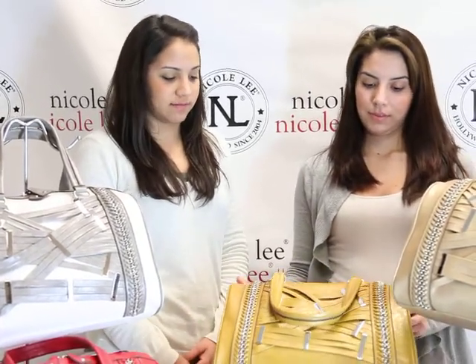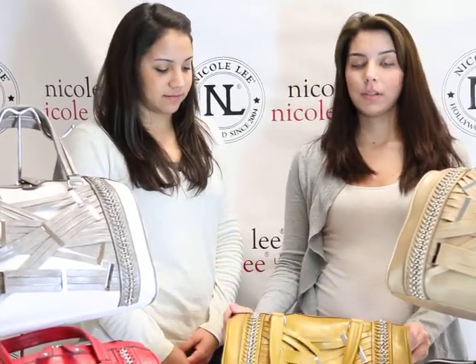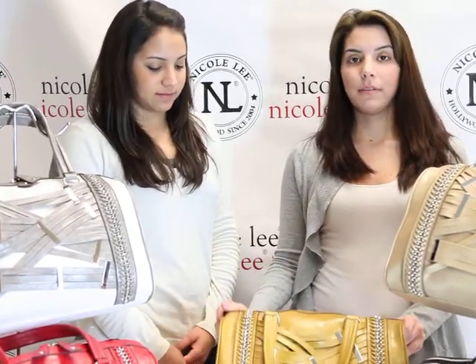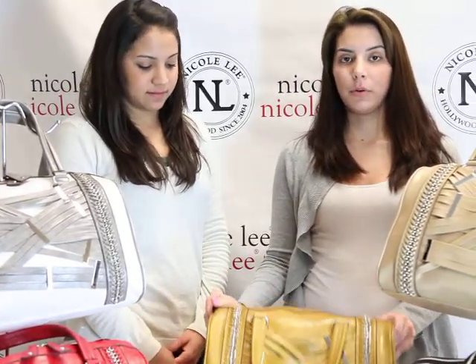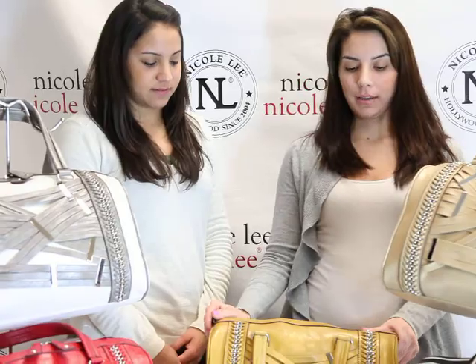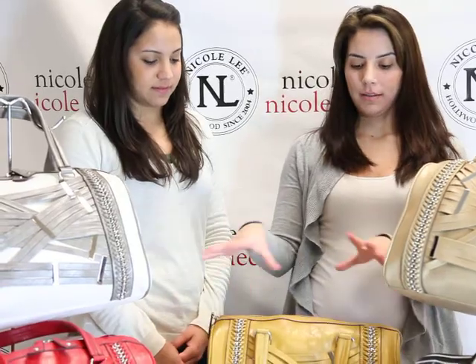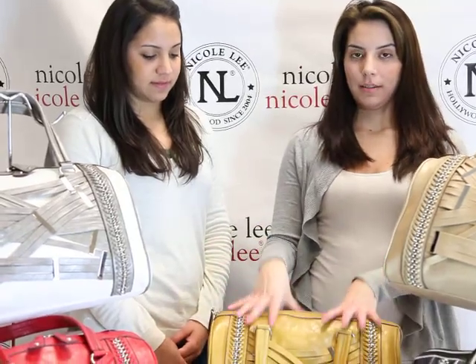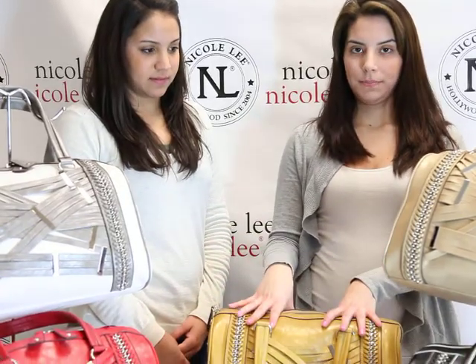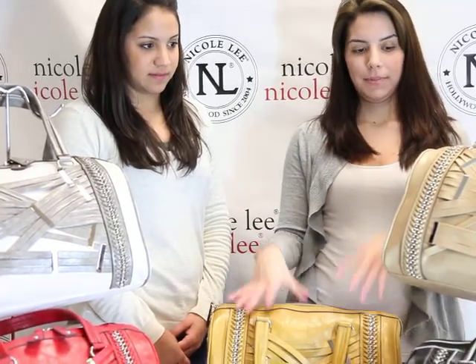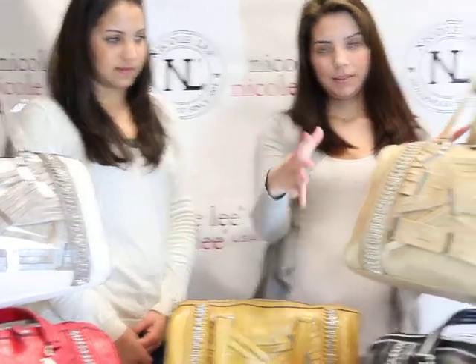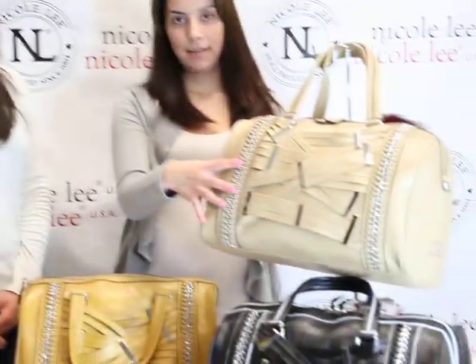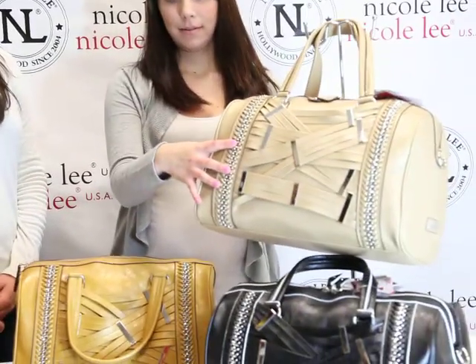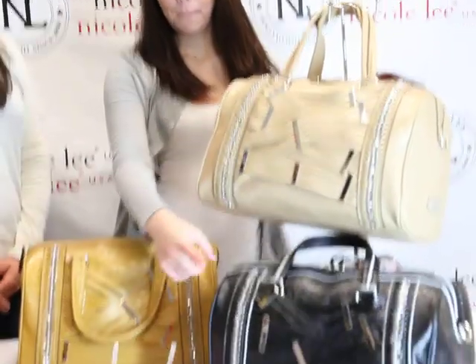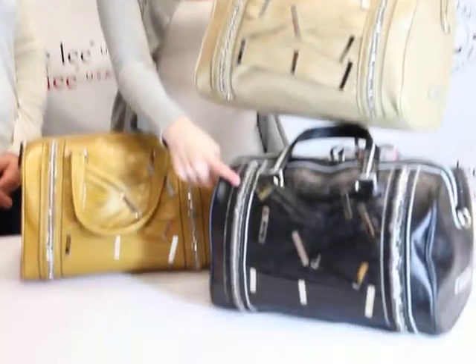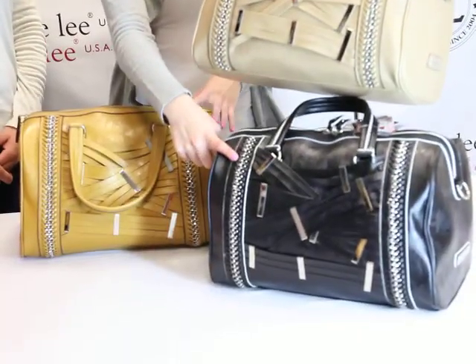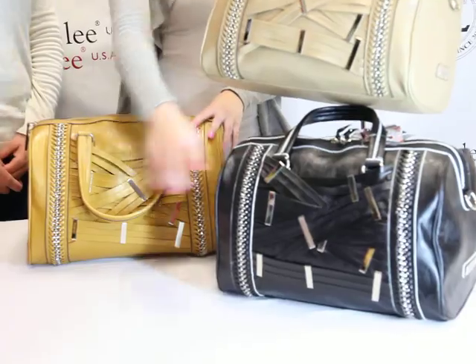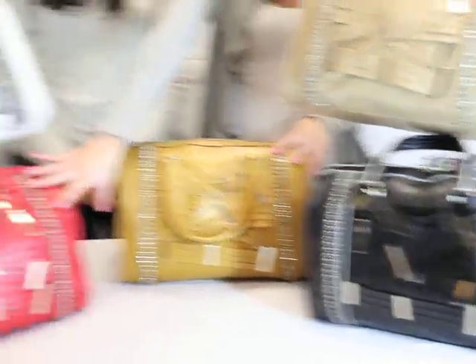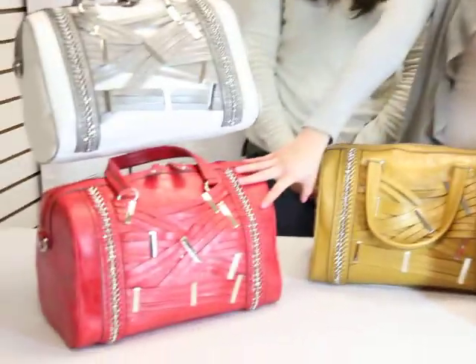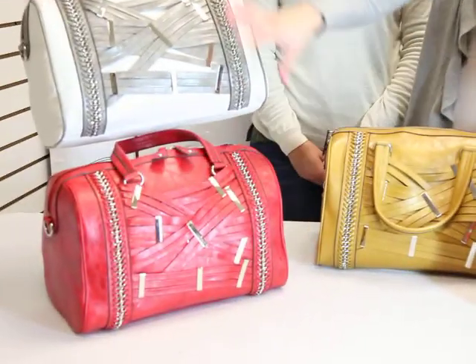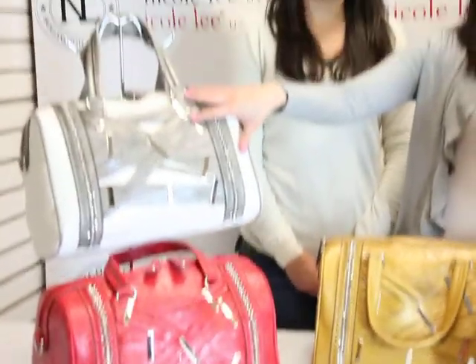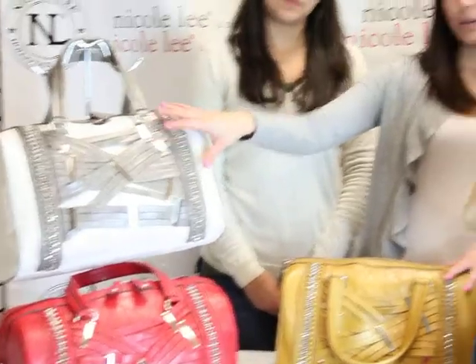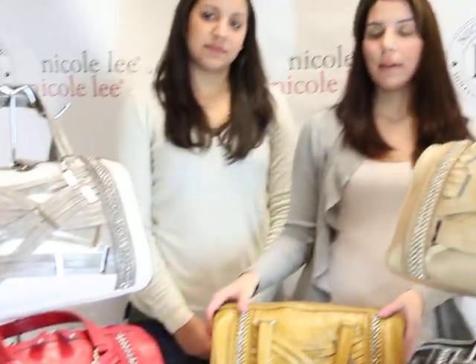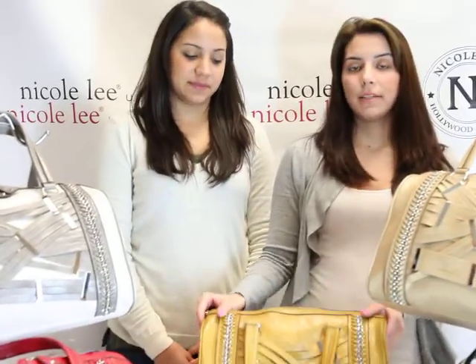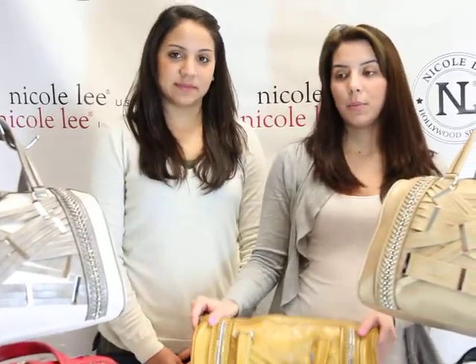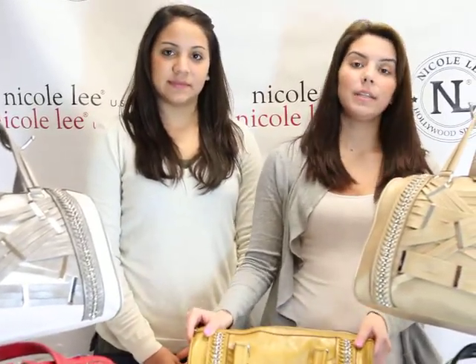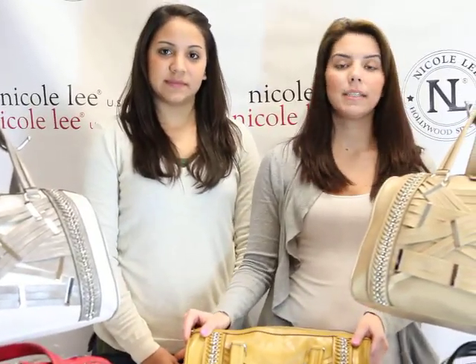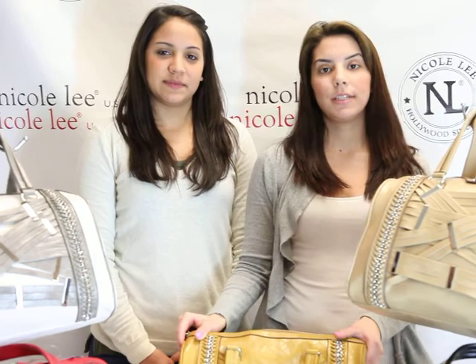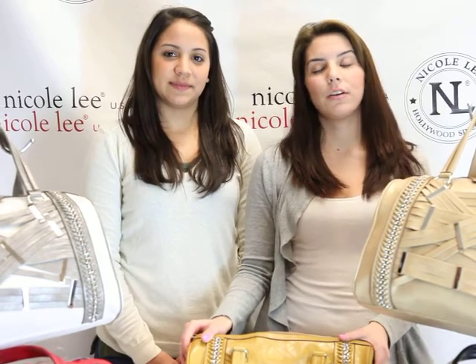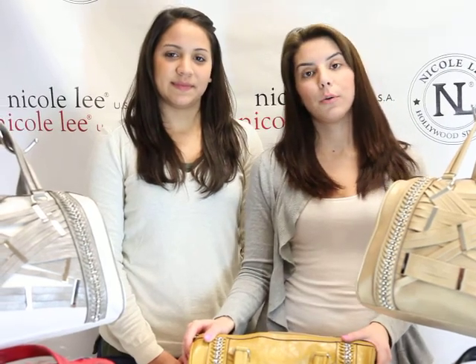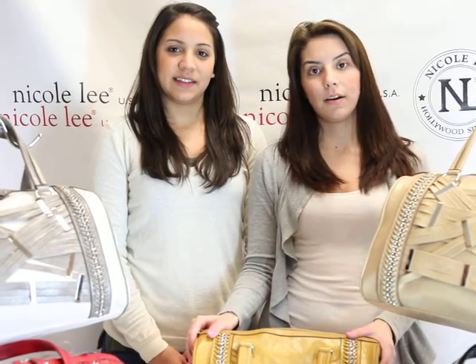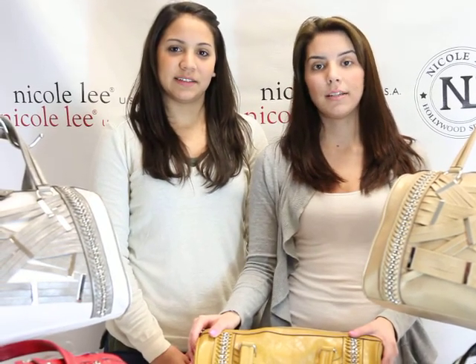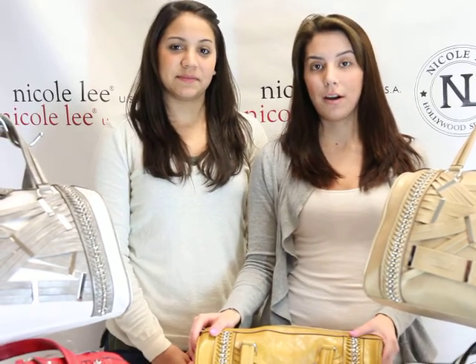This one comes available in yellow, tan, black, red, and white. You can find the Fantasia P1613 on NicoleLeeOnline.com.